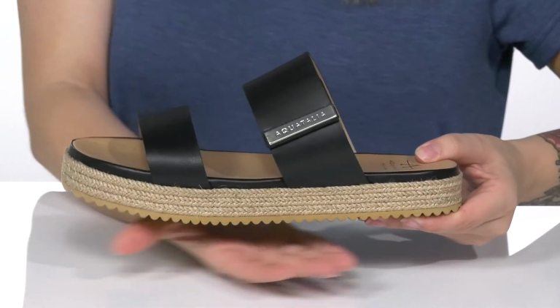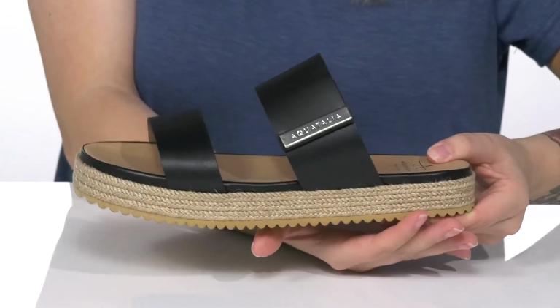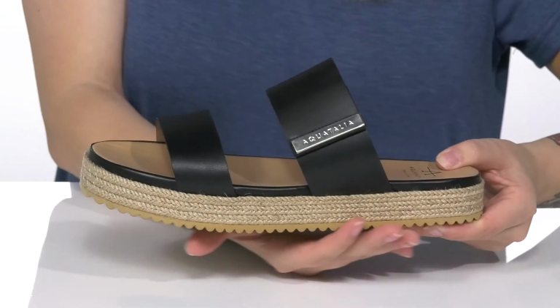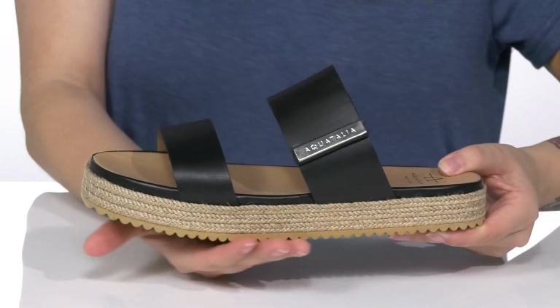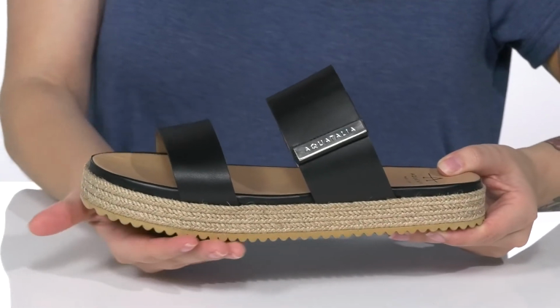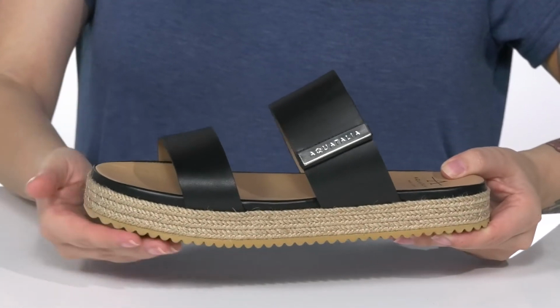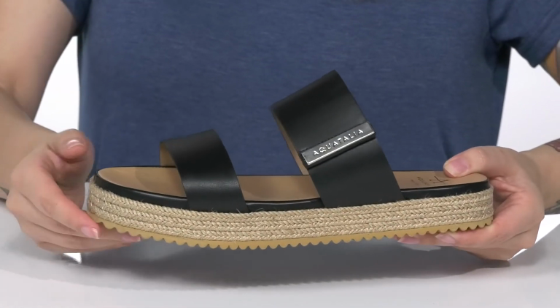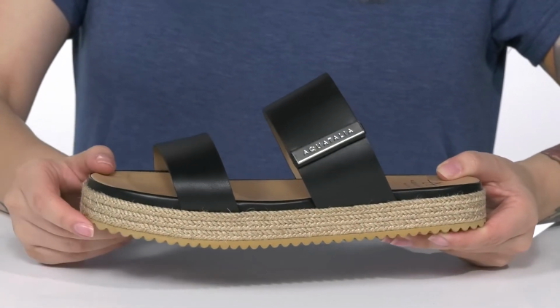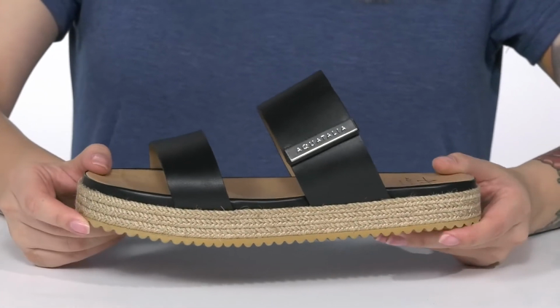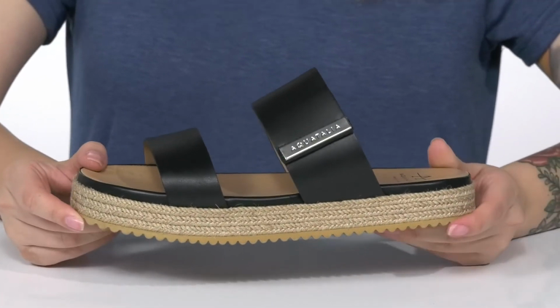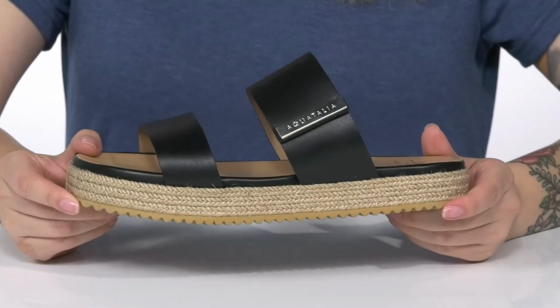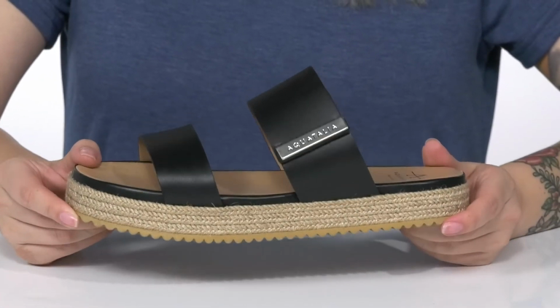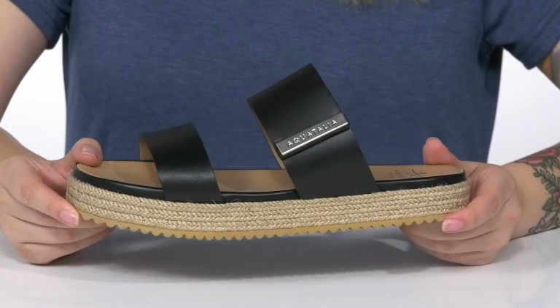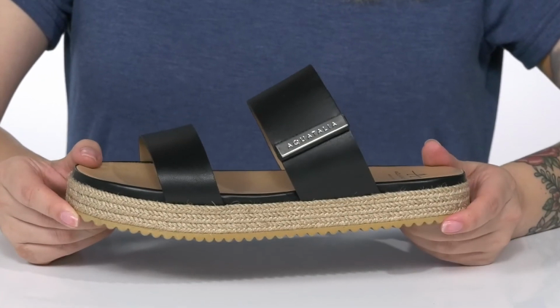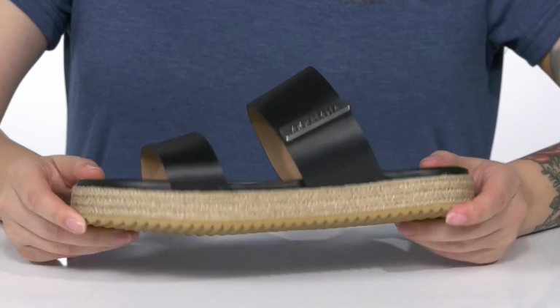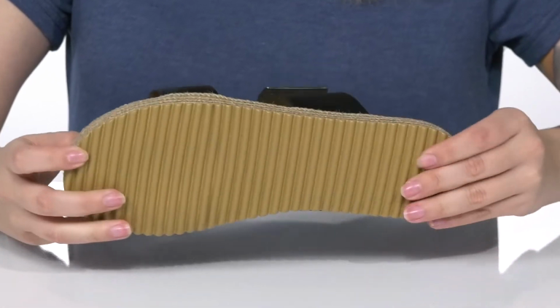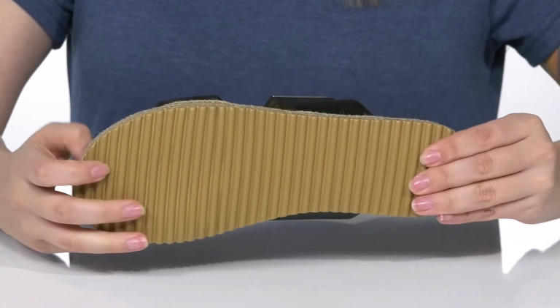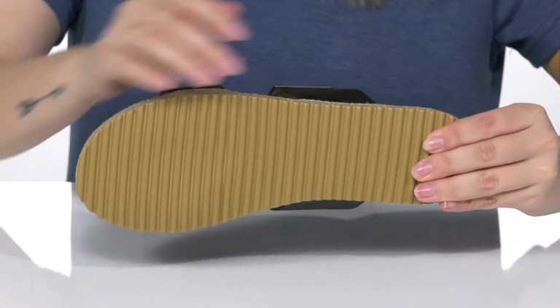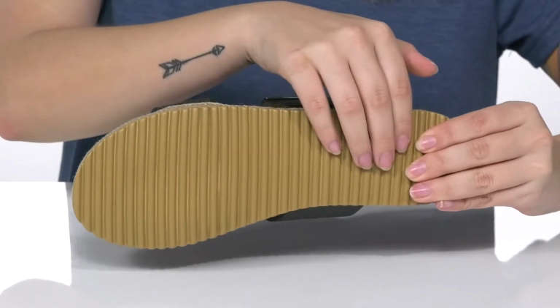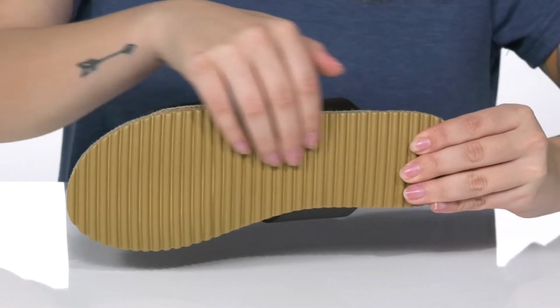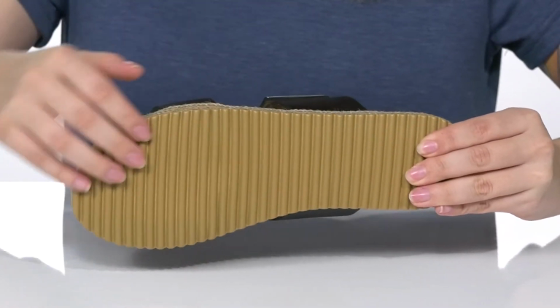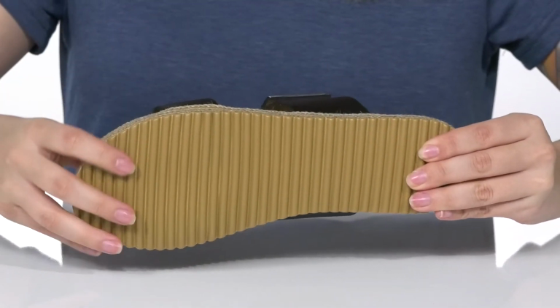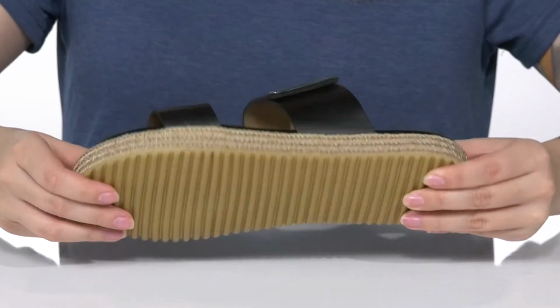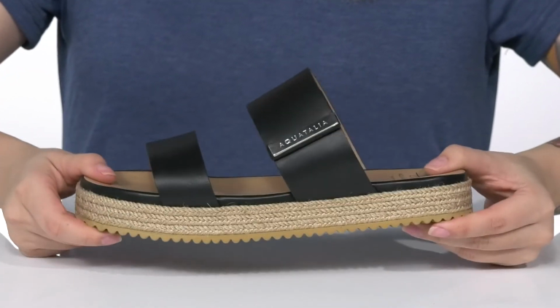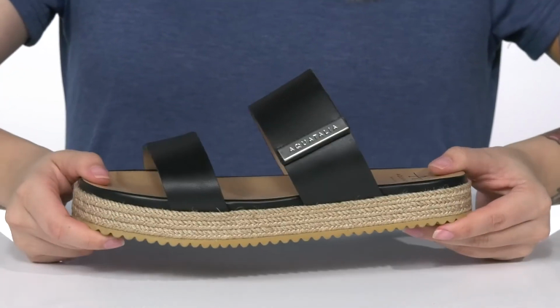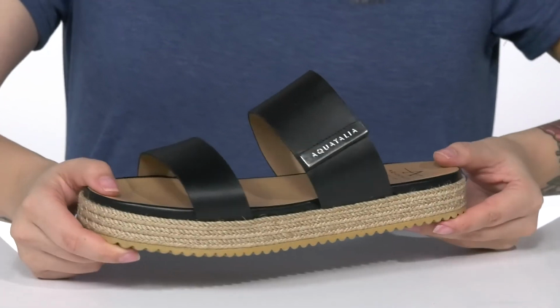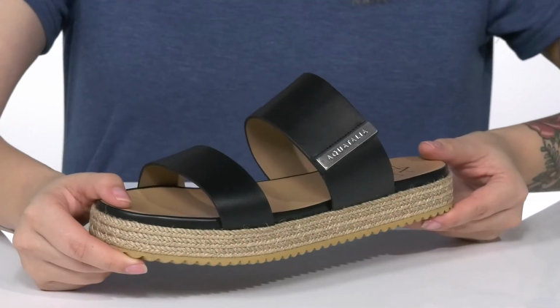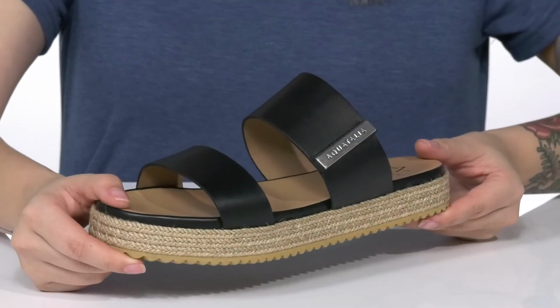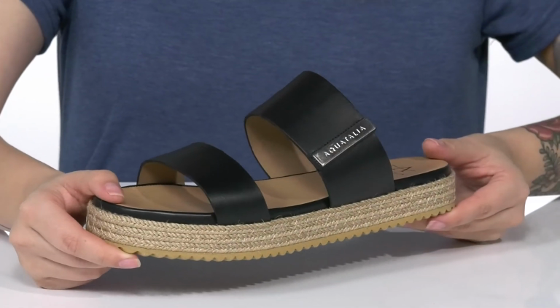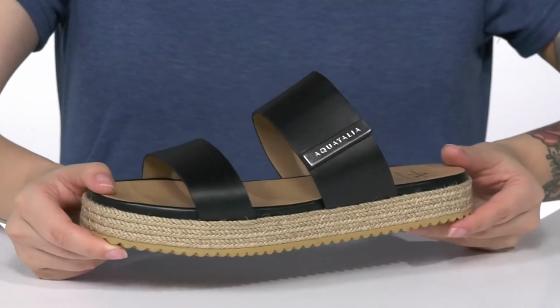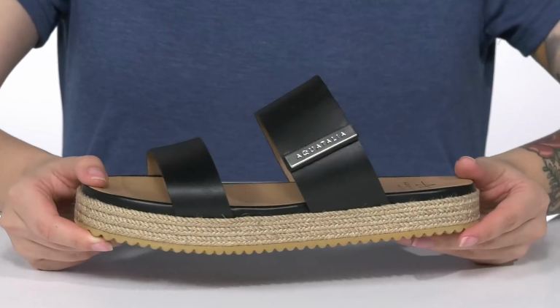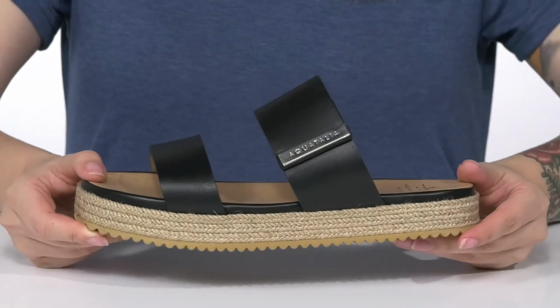These feature jute wrapping around that platform style midsole that's going to boost you up around an inch in height. Underneath is lightly textured for traction, and I think these would look so cute paired with a skirt.